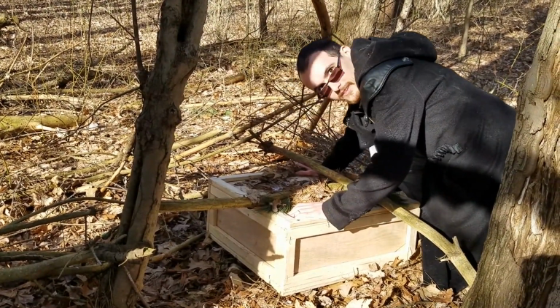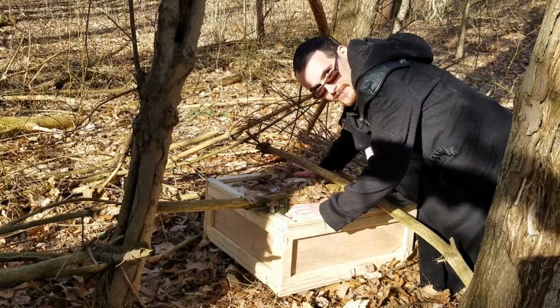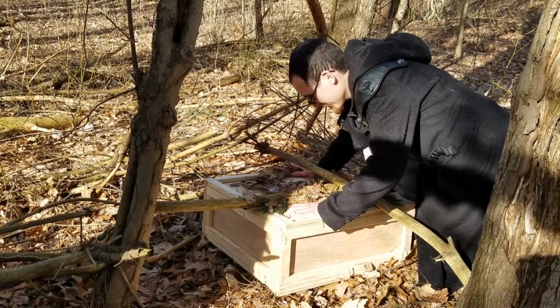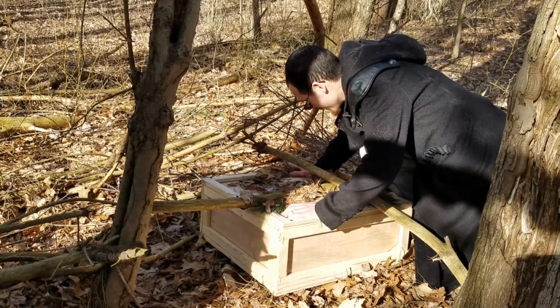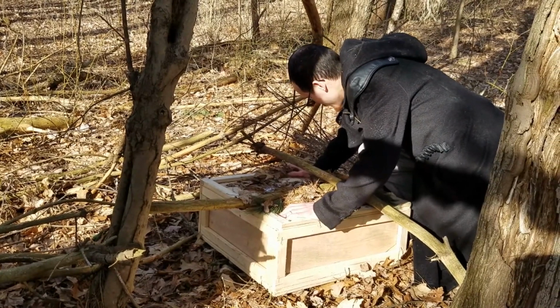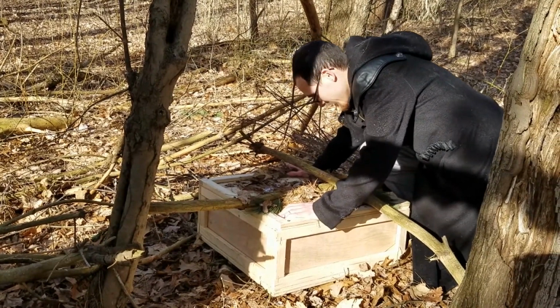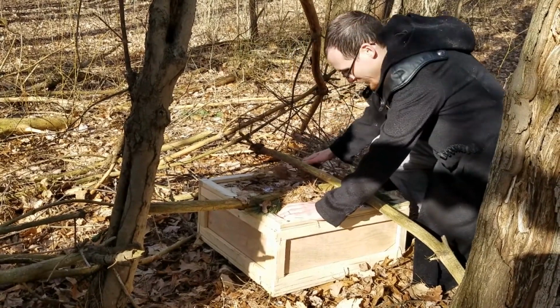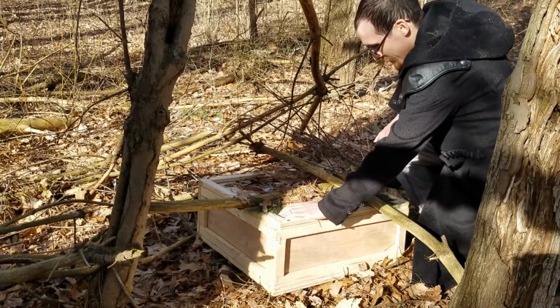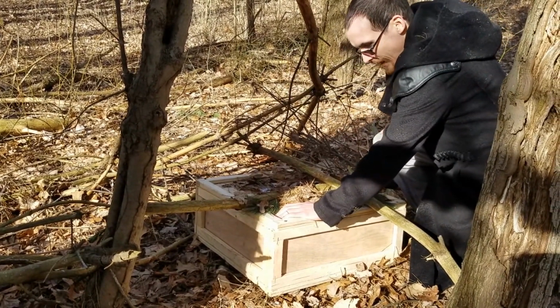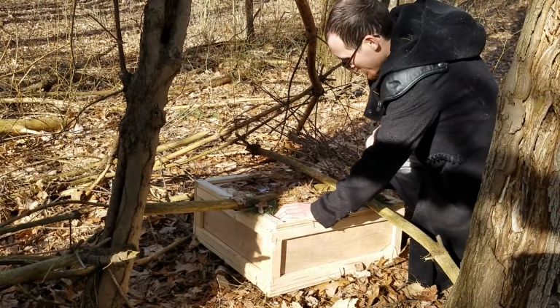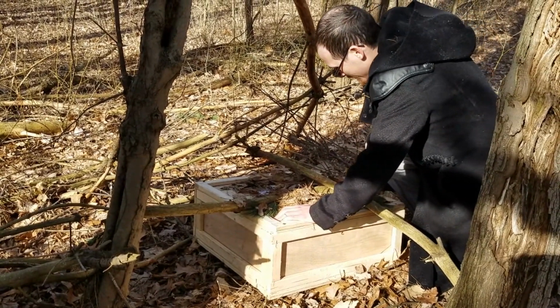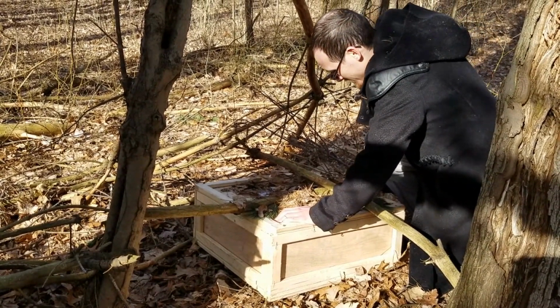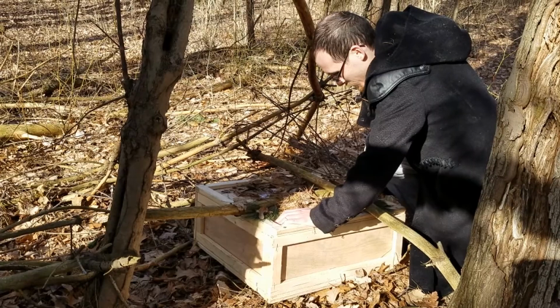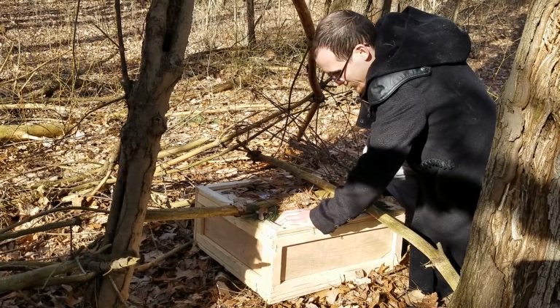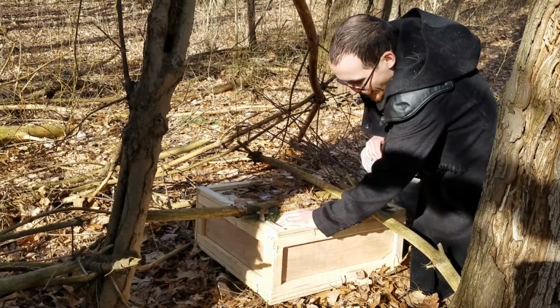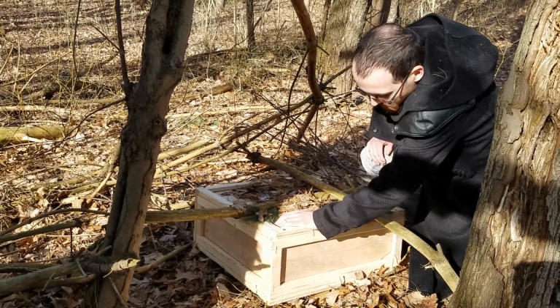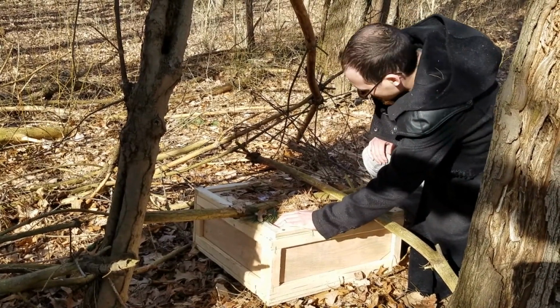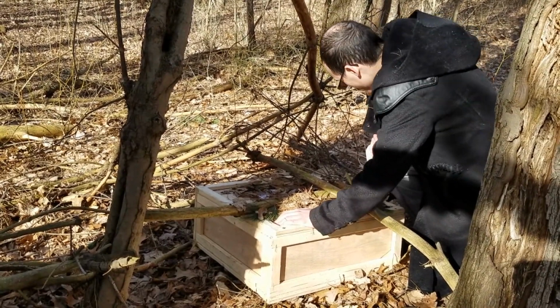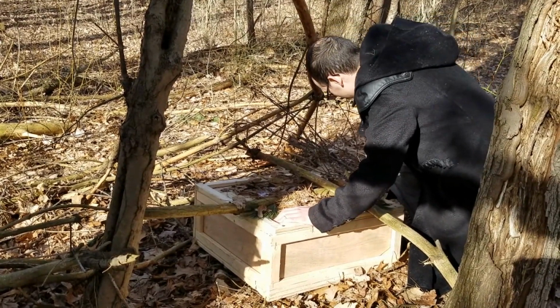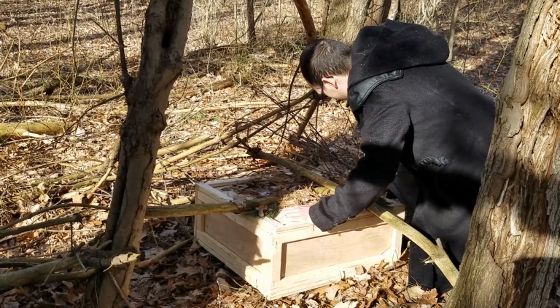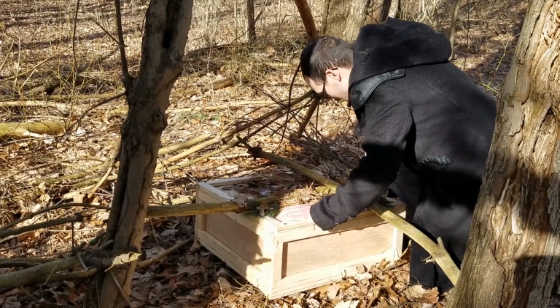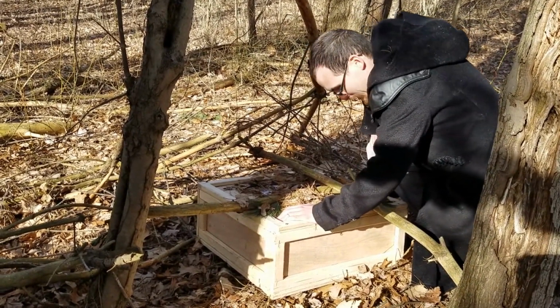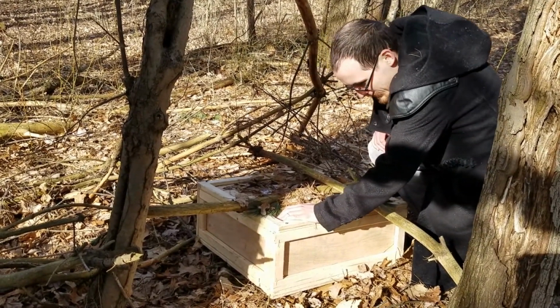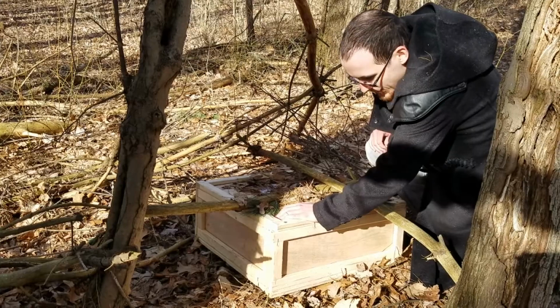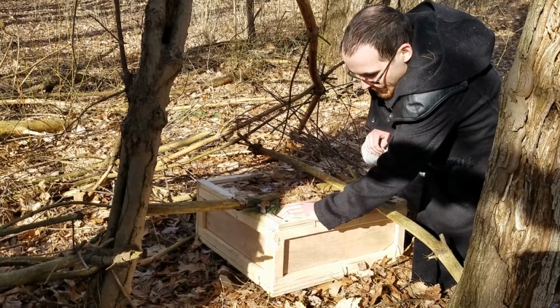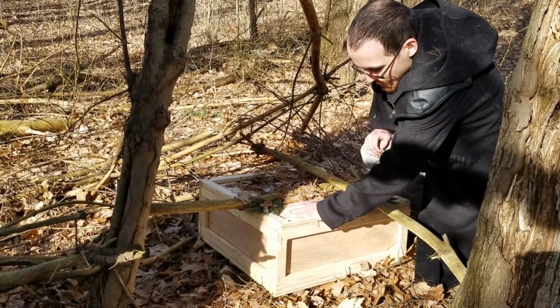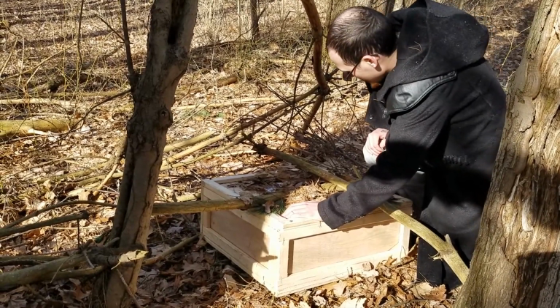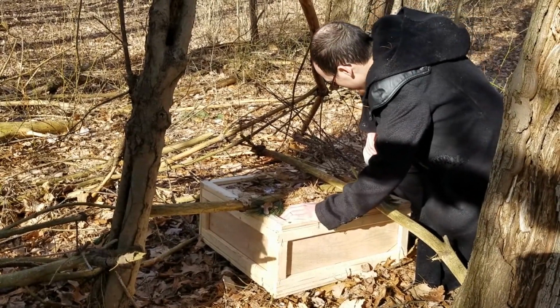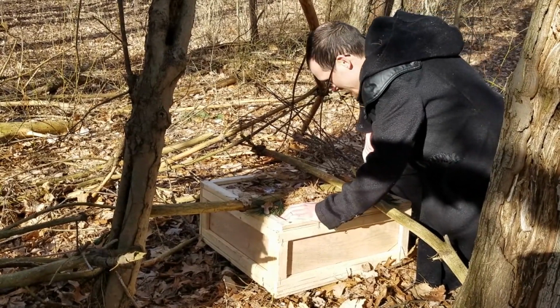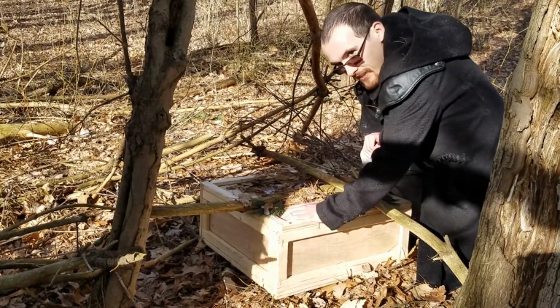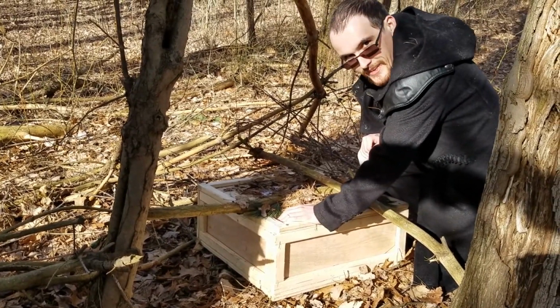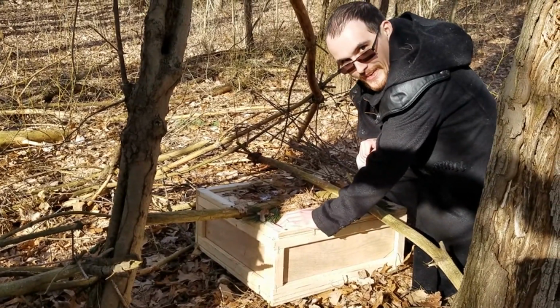This is it. I can't believe that the Sages of Floridur actually managed to keep this in one piece. Let's take it inside.